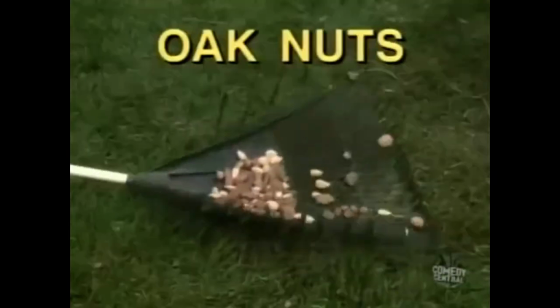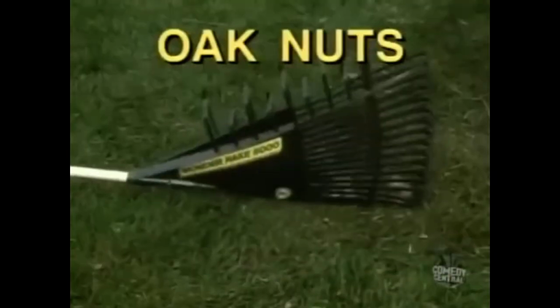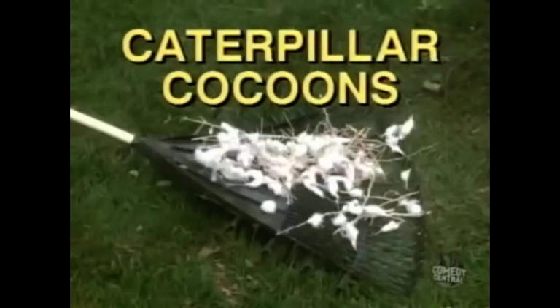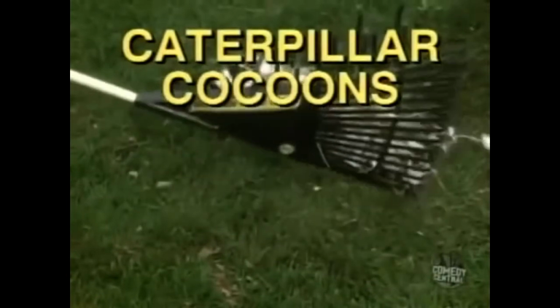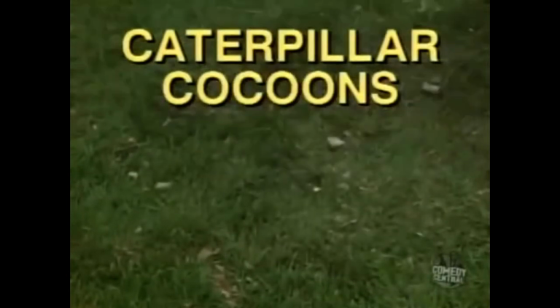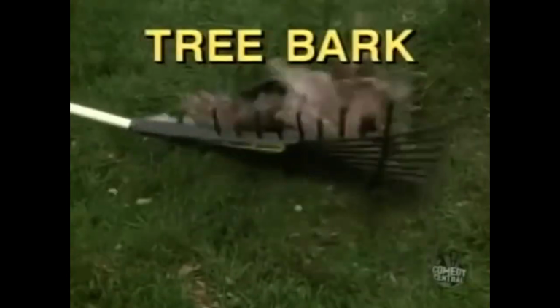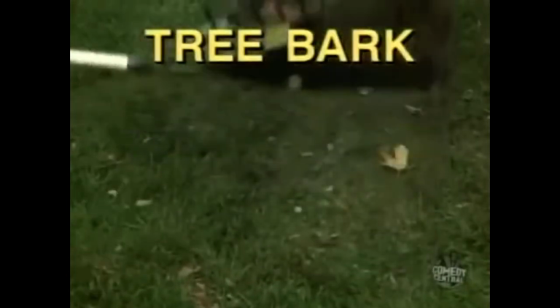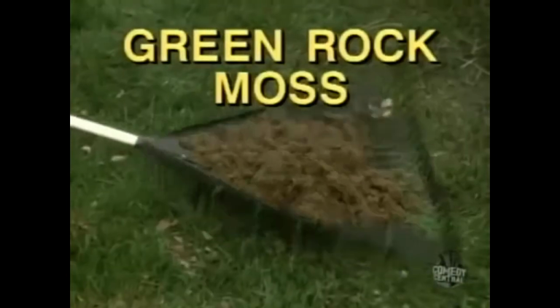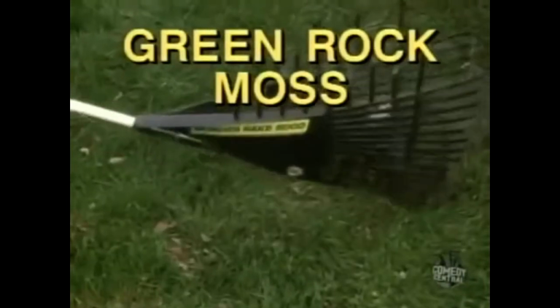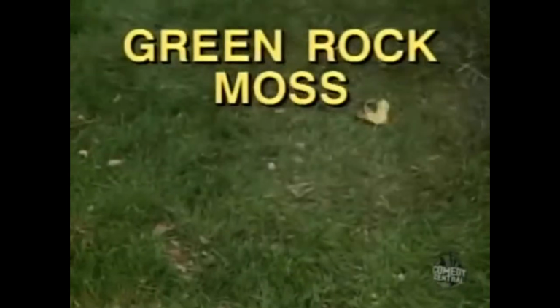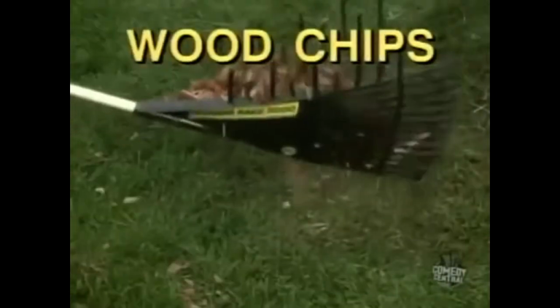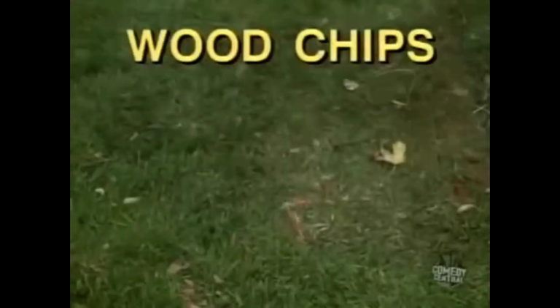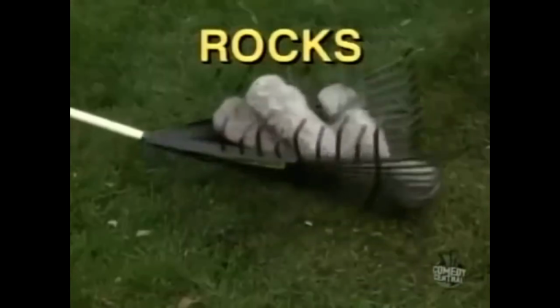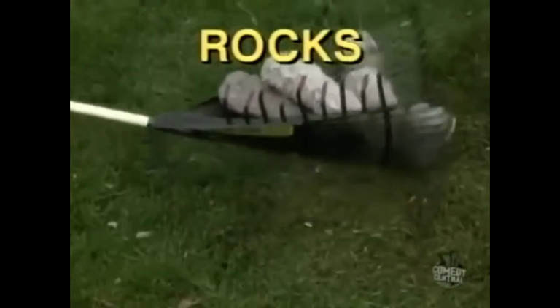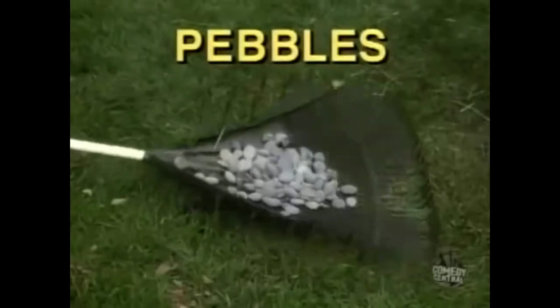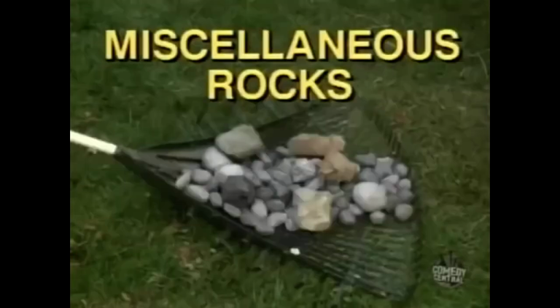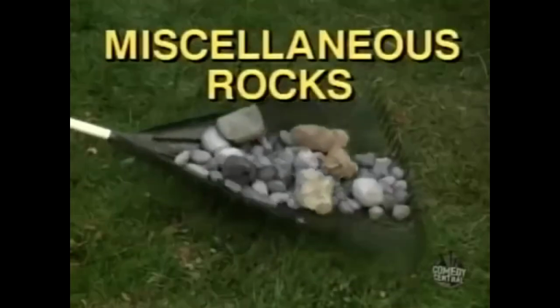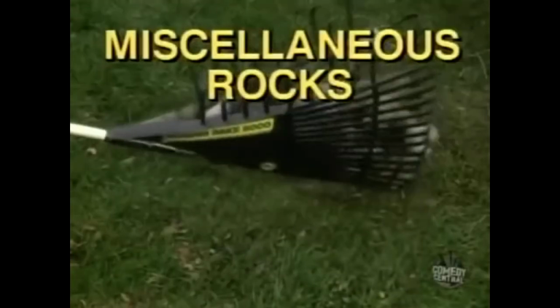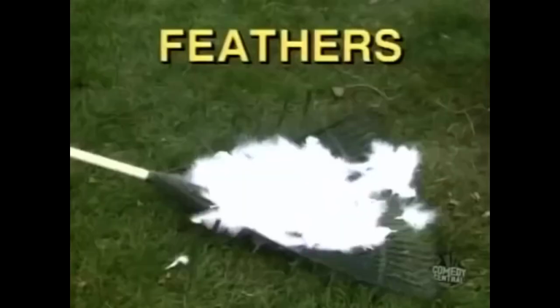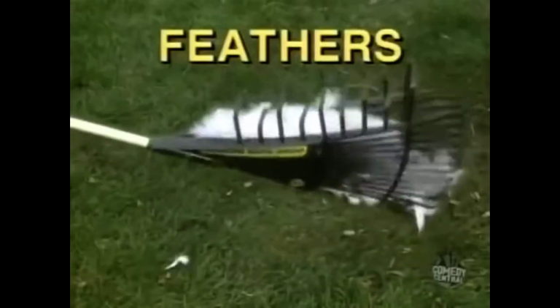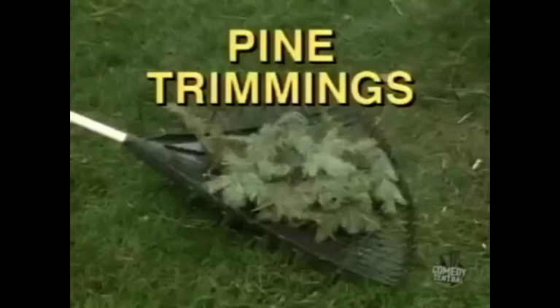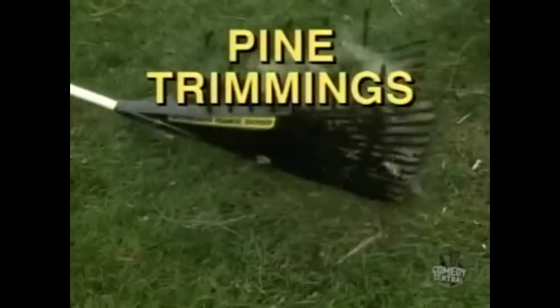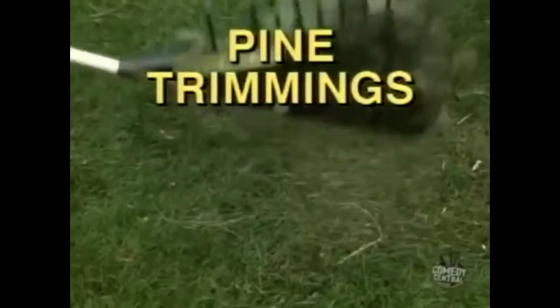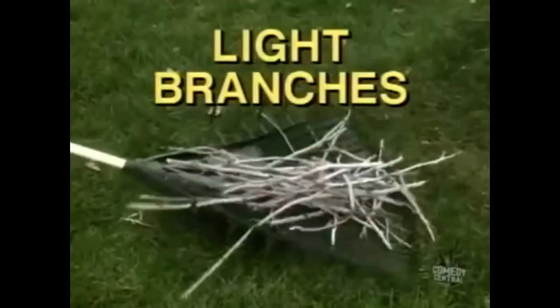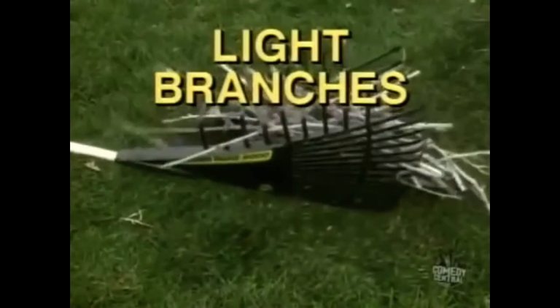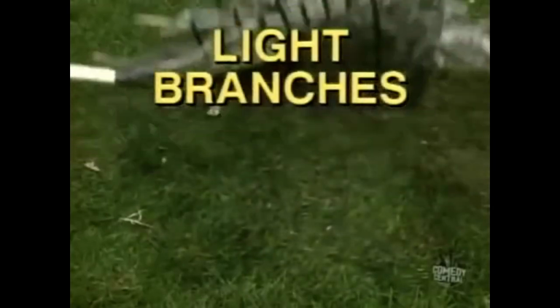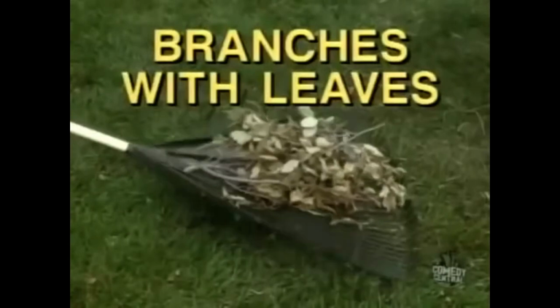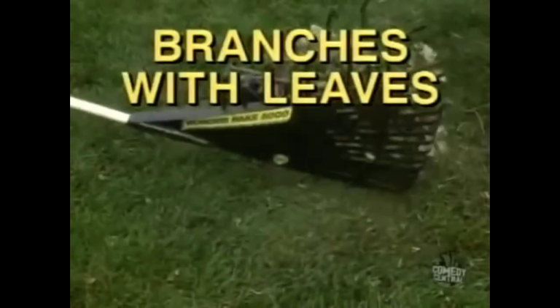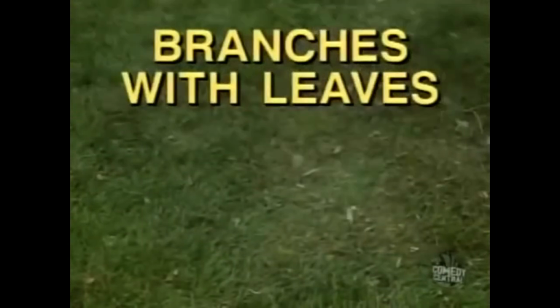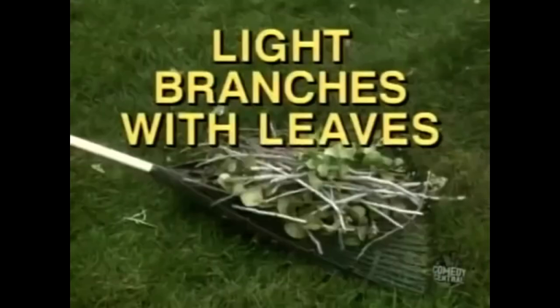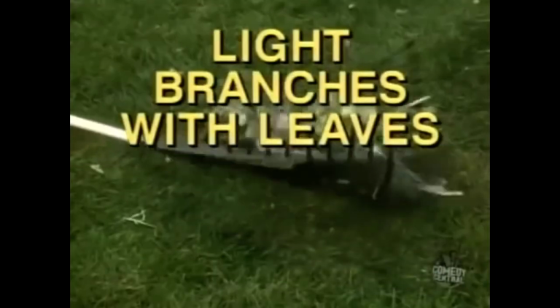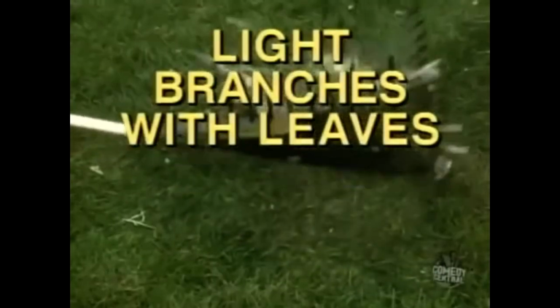Dandelions, oak nuts, caterpillar cocoons, tree bark, green rock moss, wood chips, rocks, pebbles, miscellaneous rocks, feathers, pine trimmings, light branches, branches with leaves, and light branches with leaves.